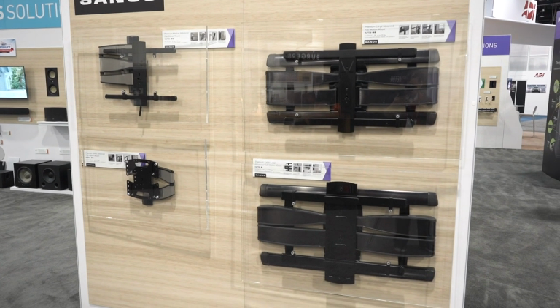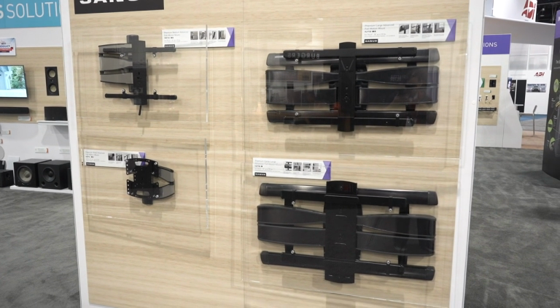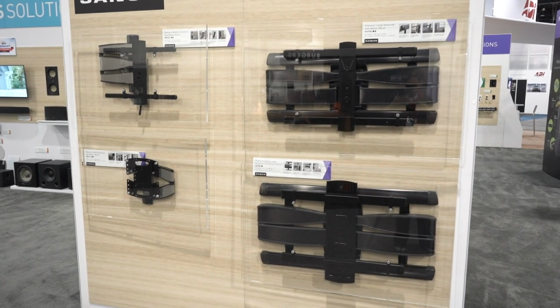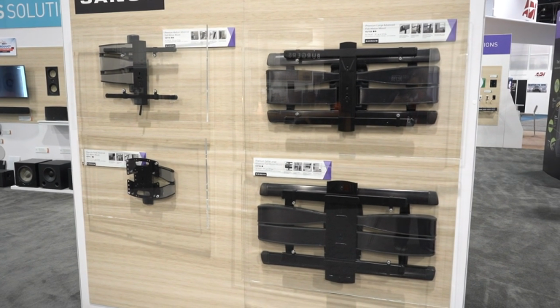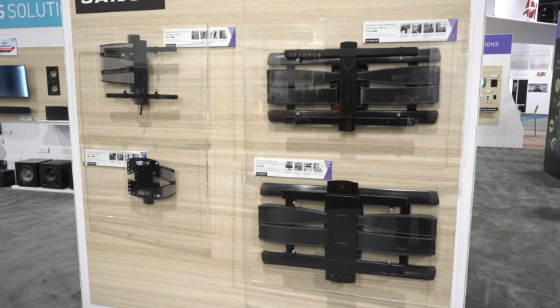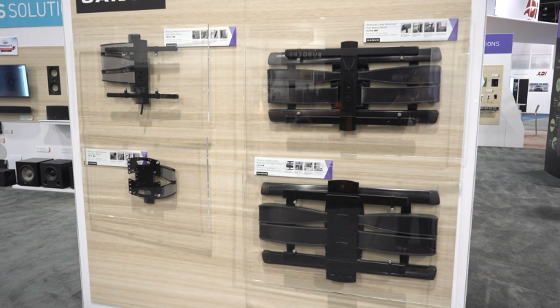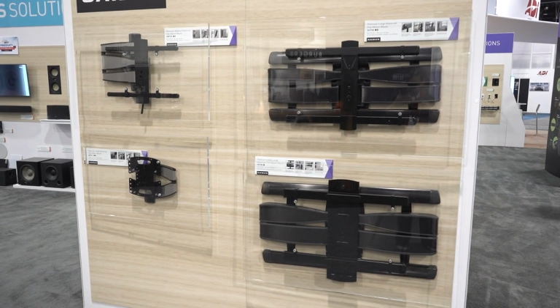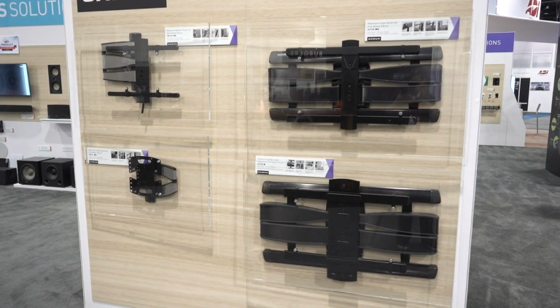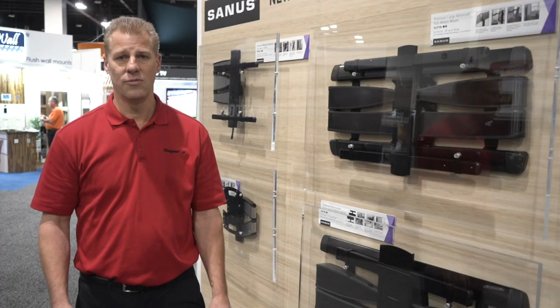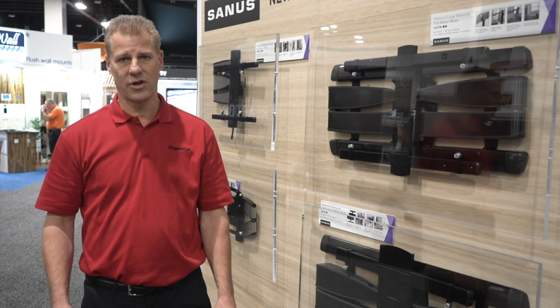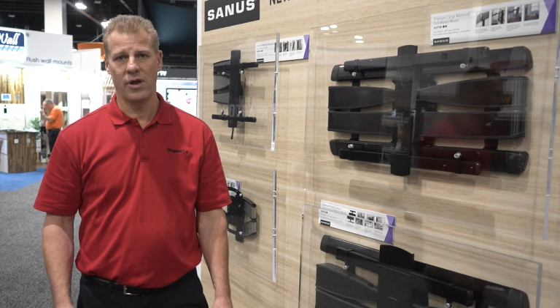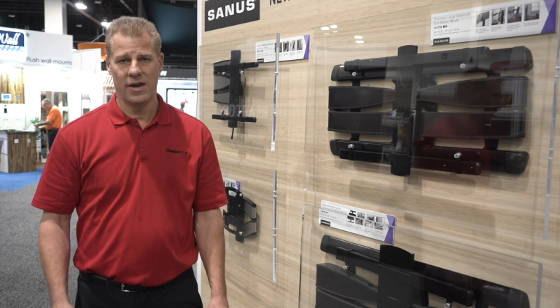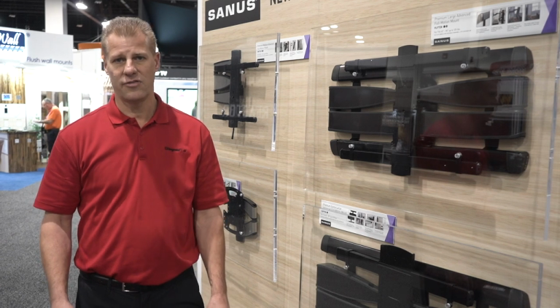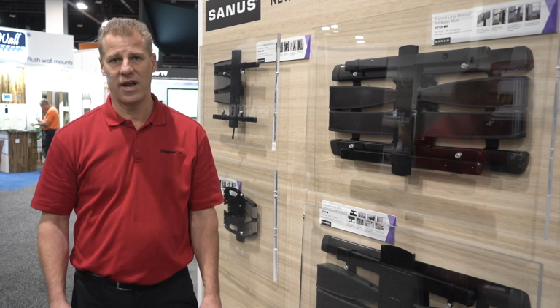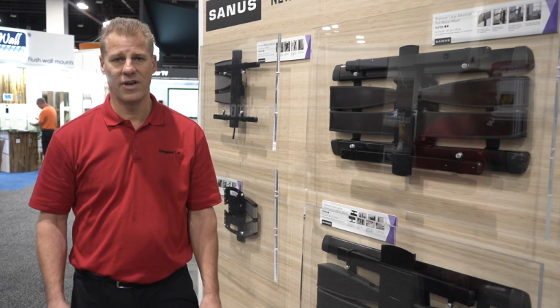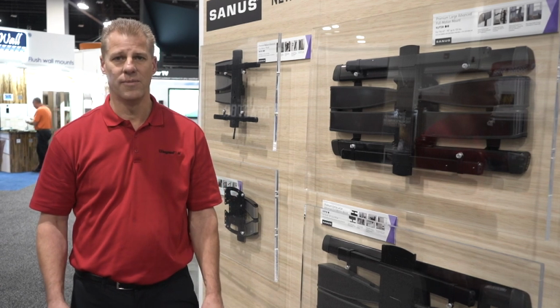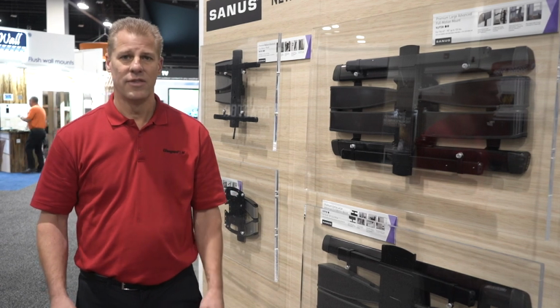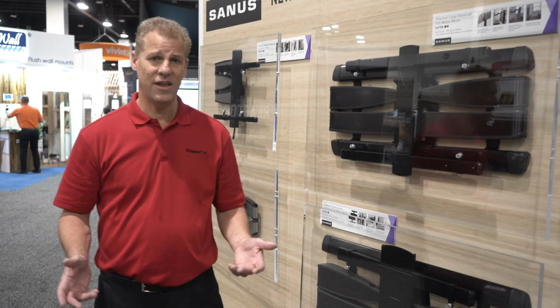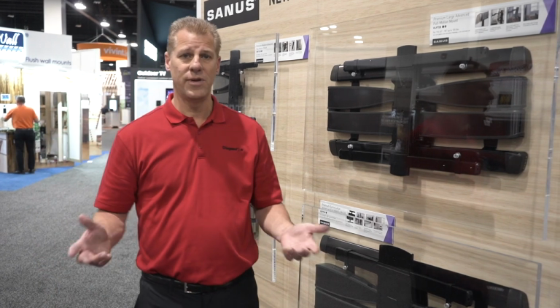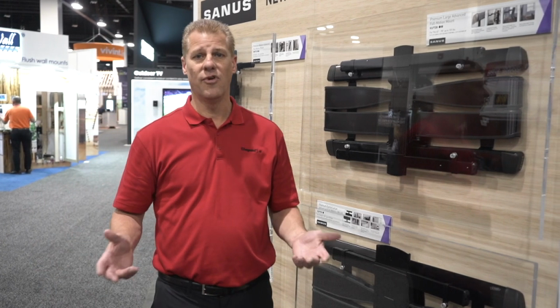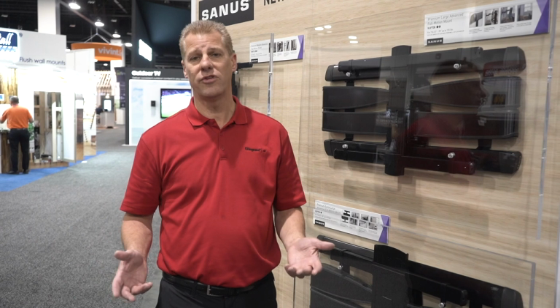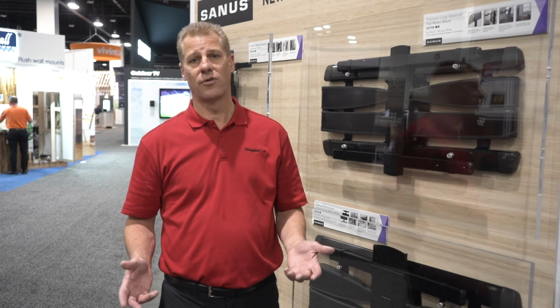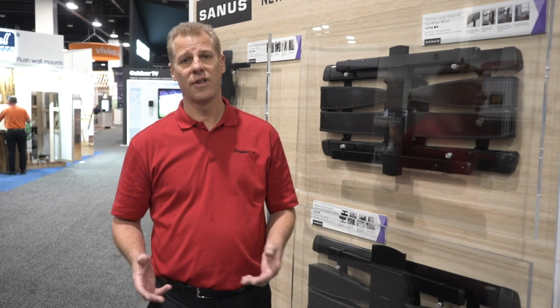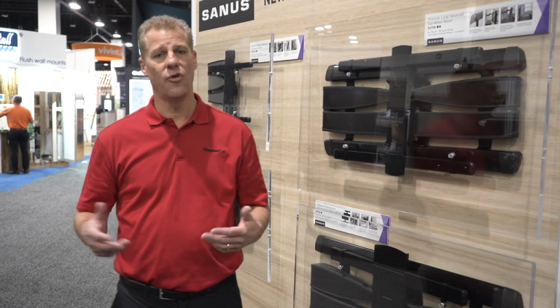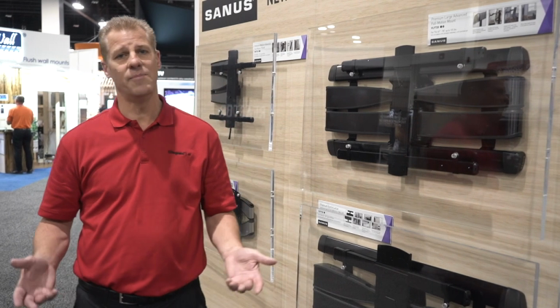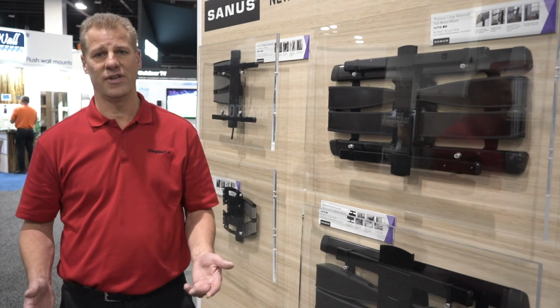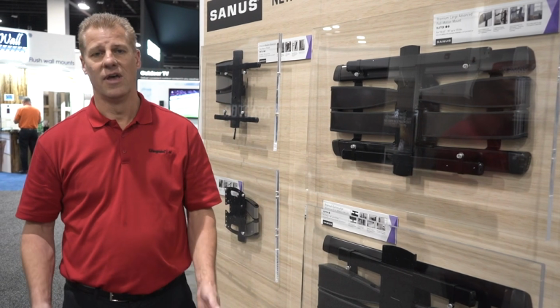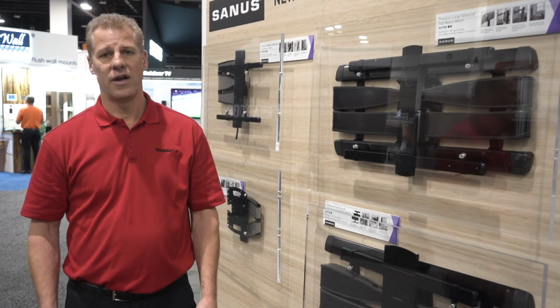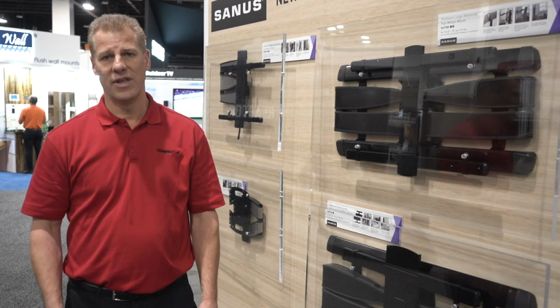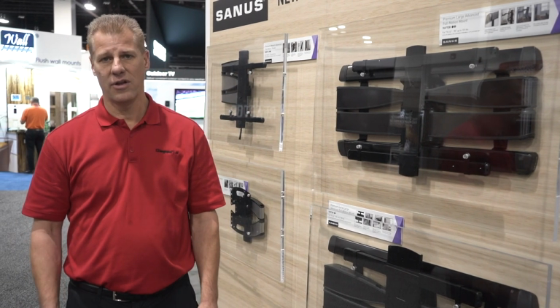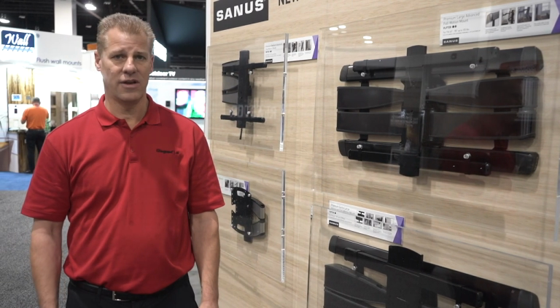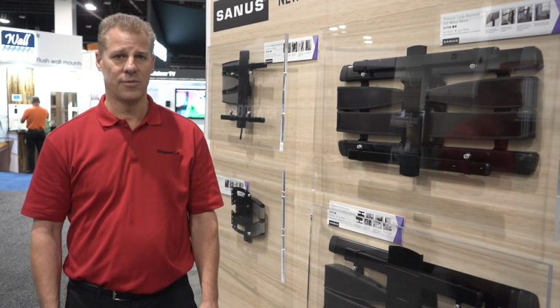The products are designed to blend seamlessly in with your decor and enhance the aesthetics of any room. The Sanus Premium FullMotion program delivers four key benefits to installers and consumers.